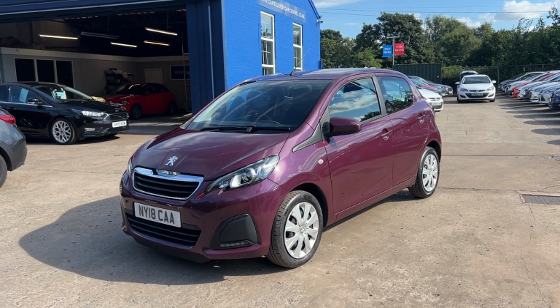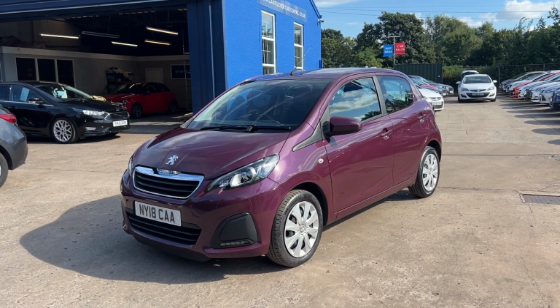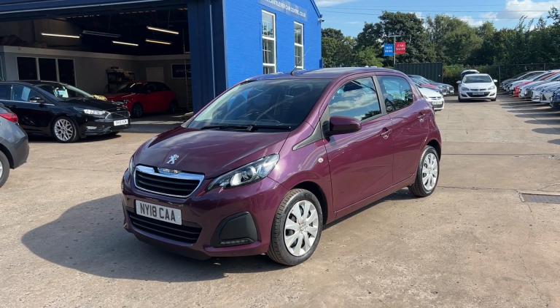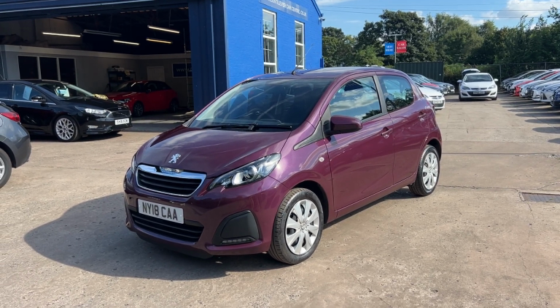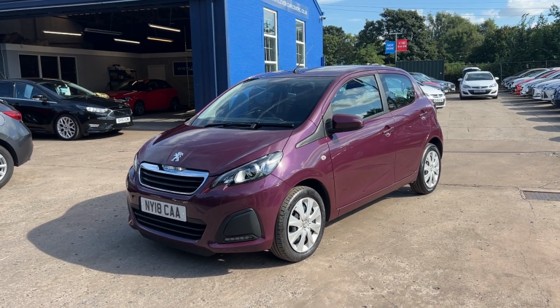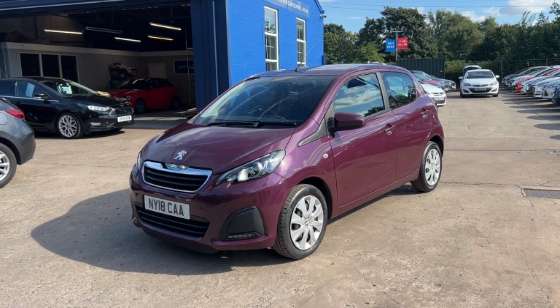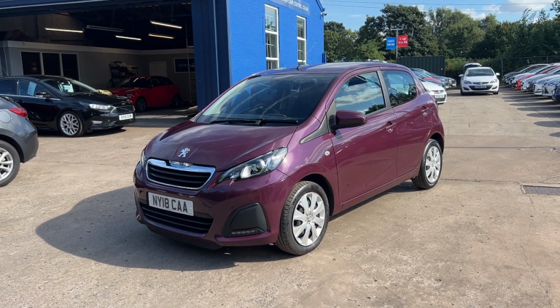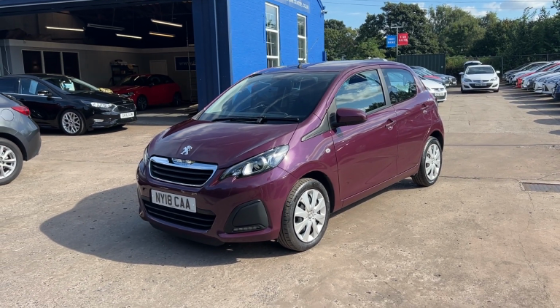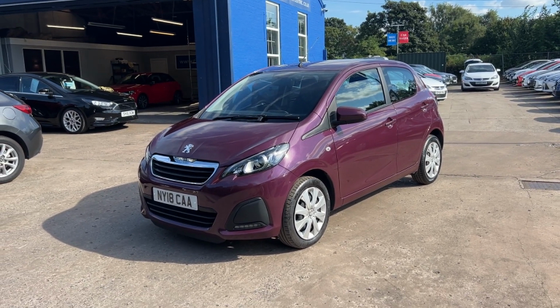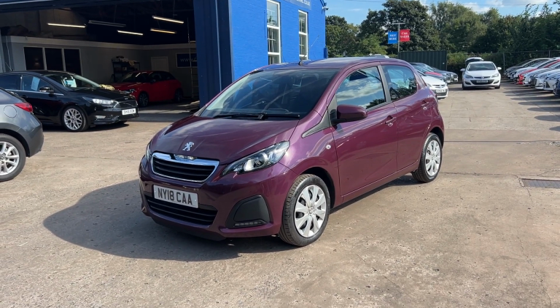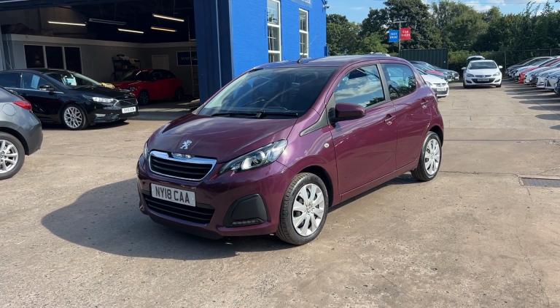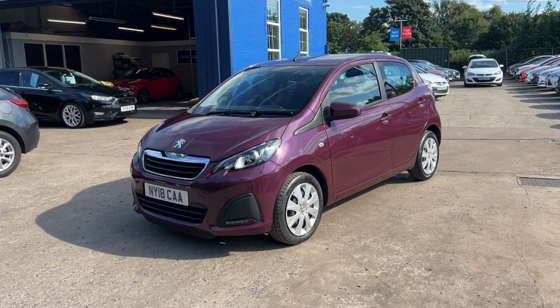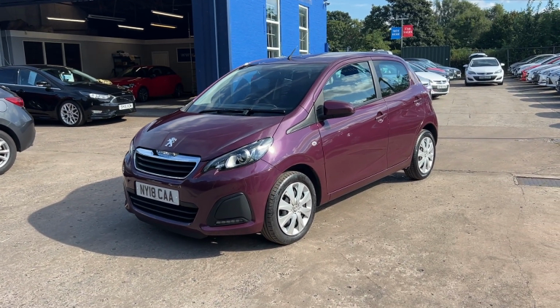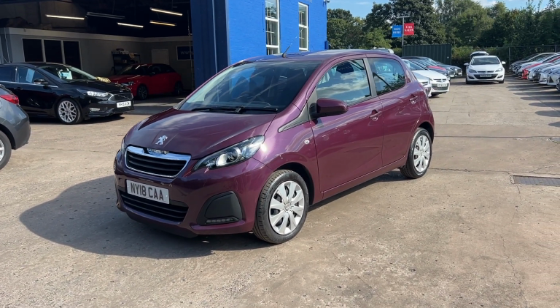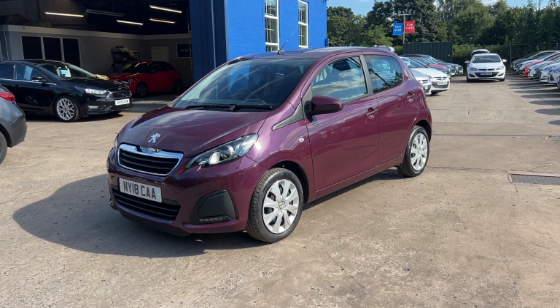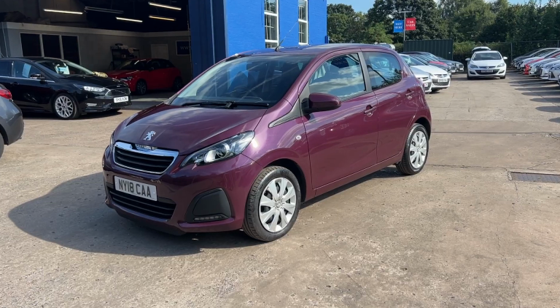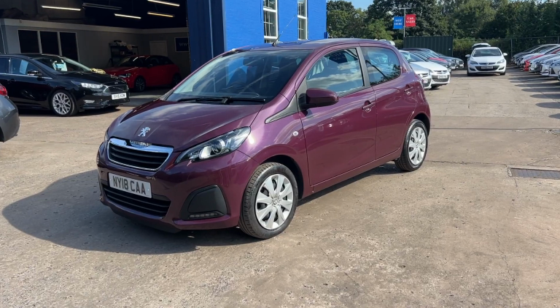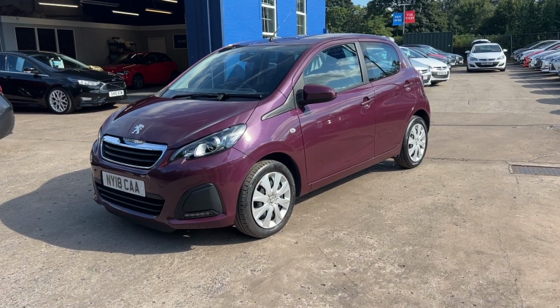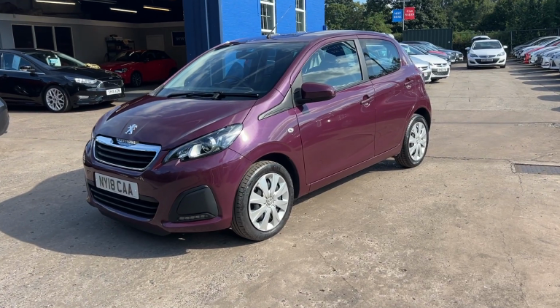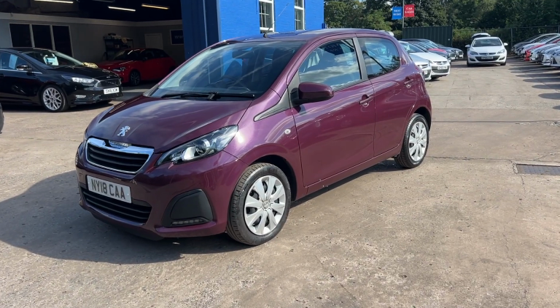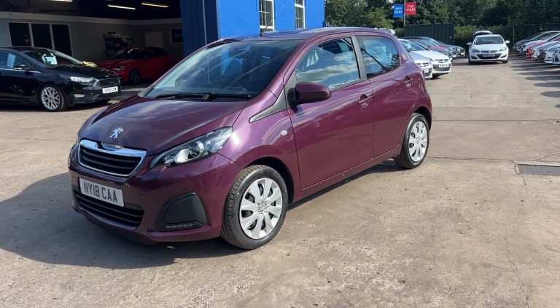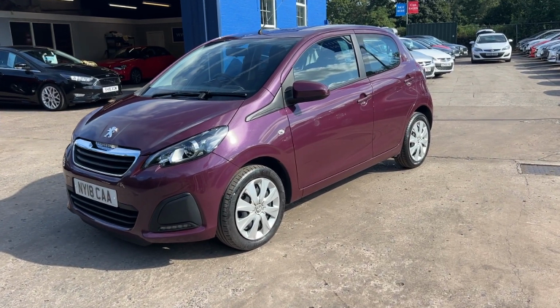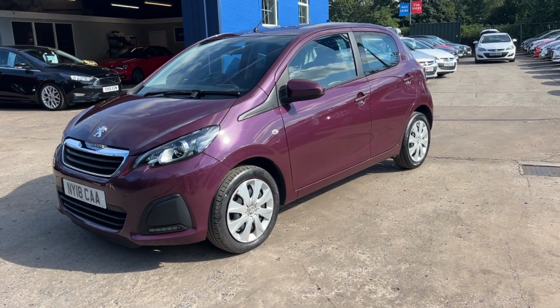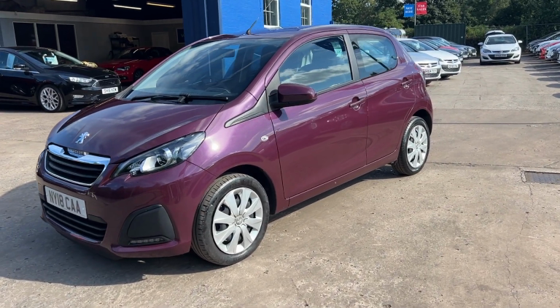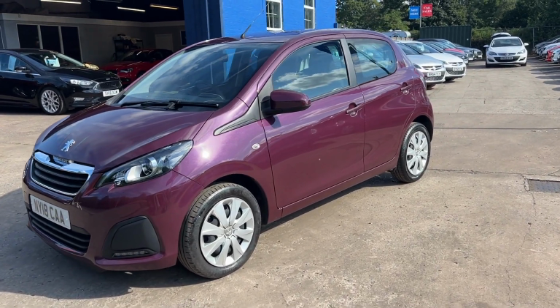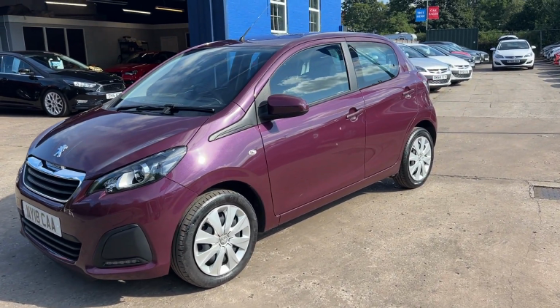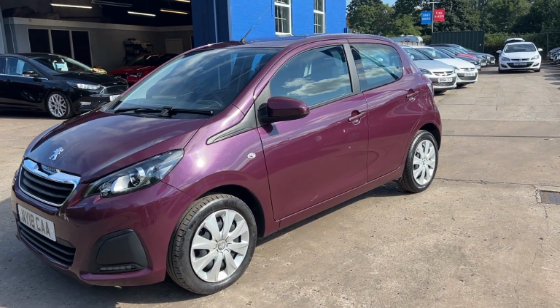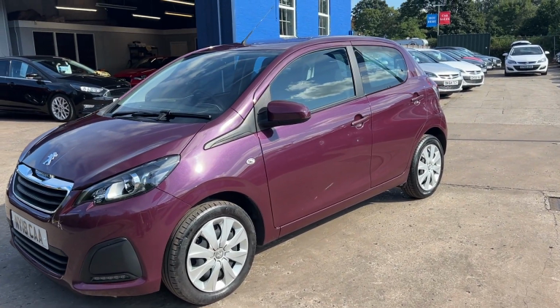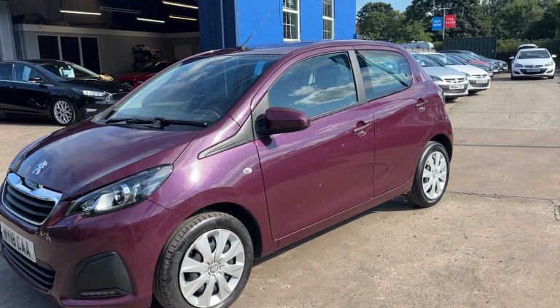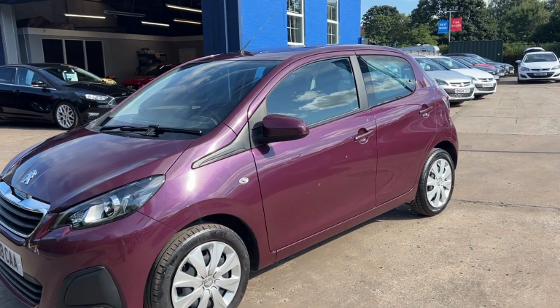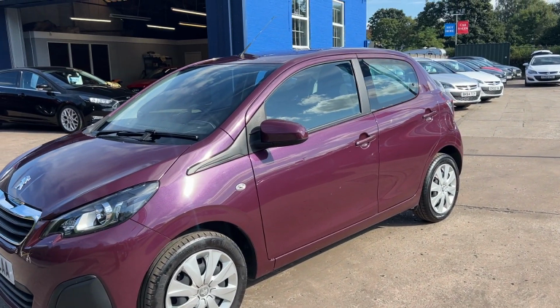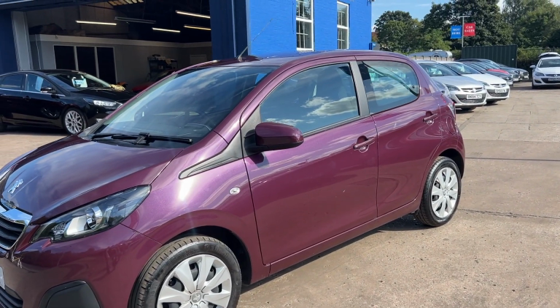Welcome to Cantilever Car Centre, here today with a Peugeot 108 Active, registered 2018 on an 18 plate.